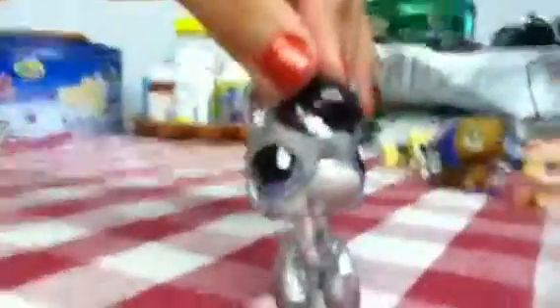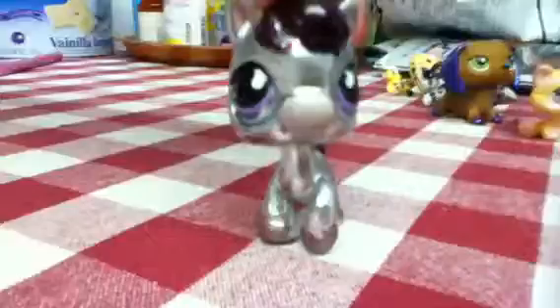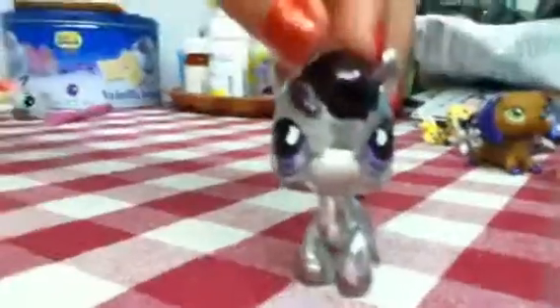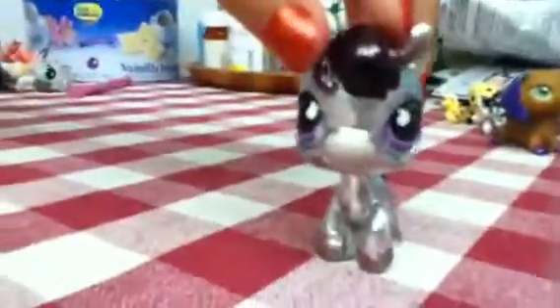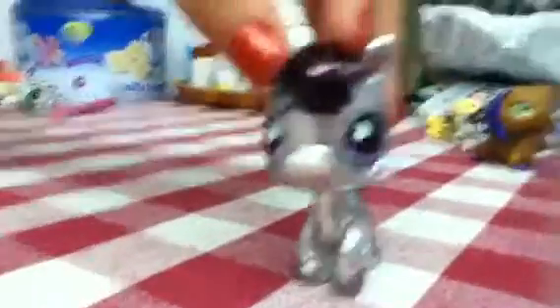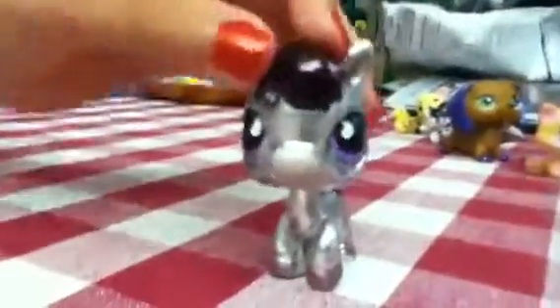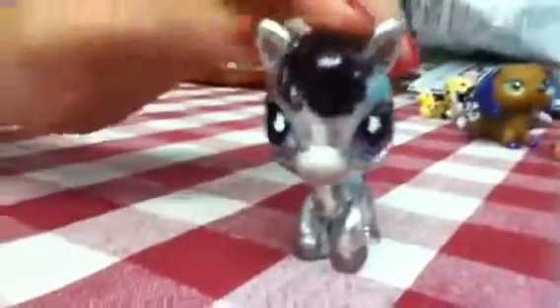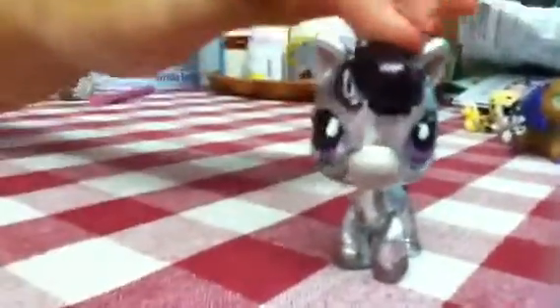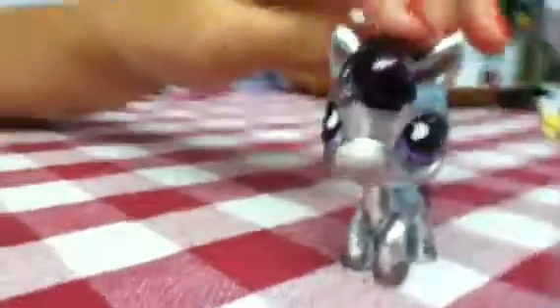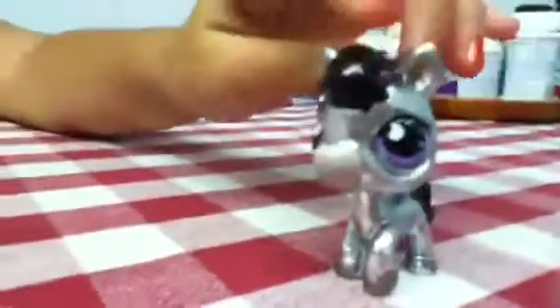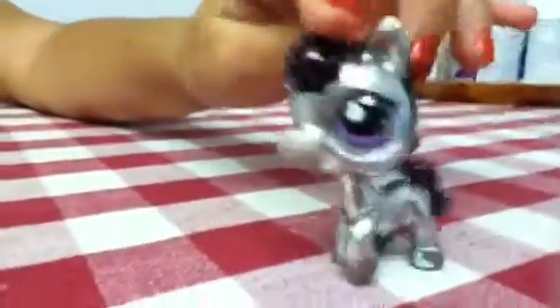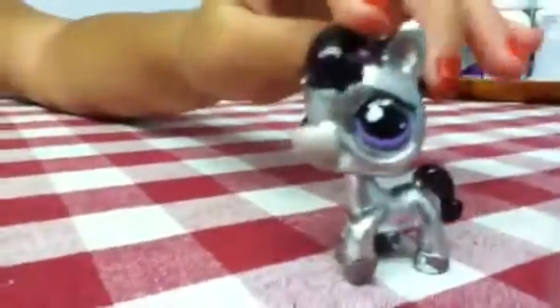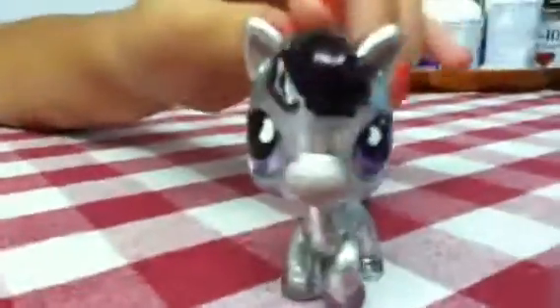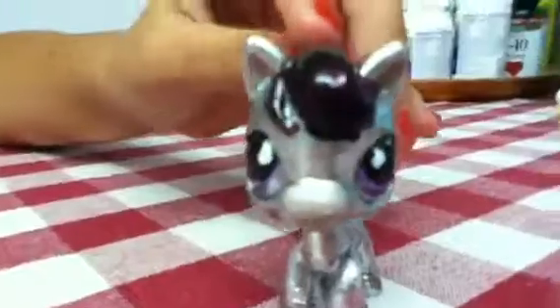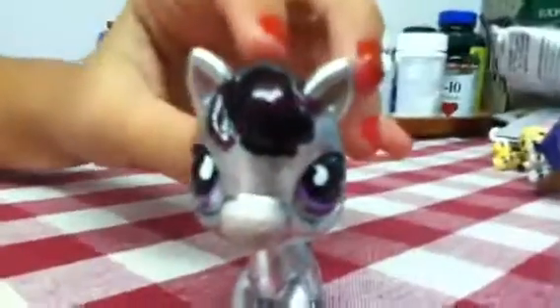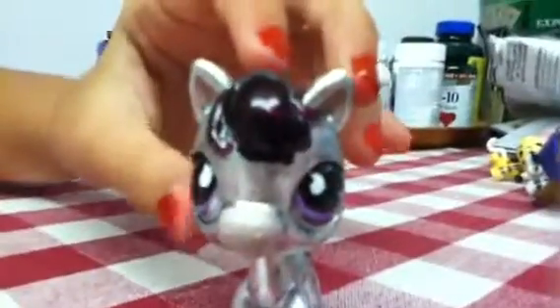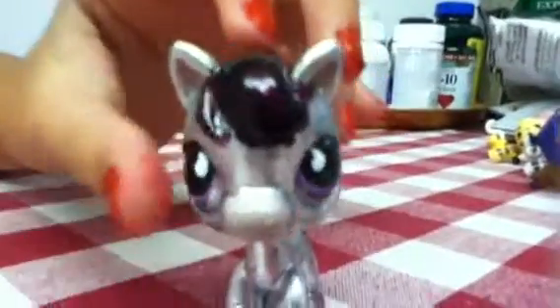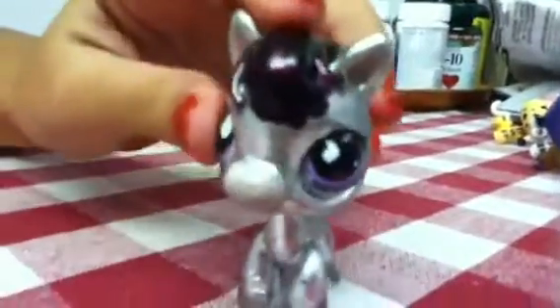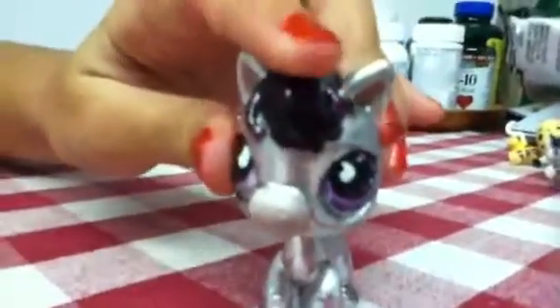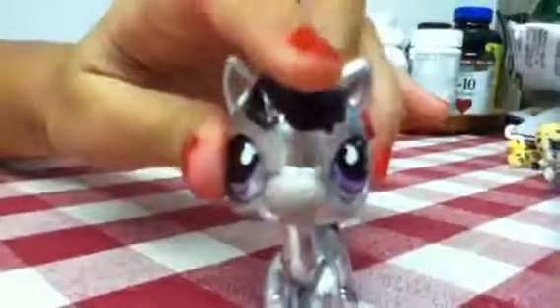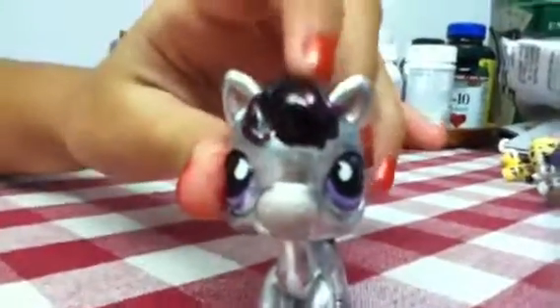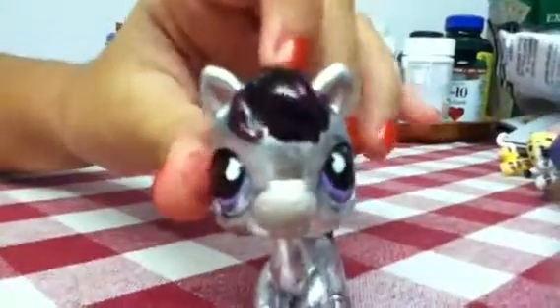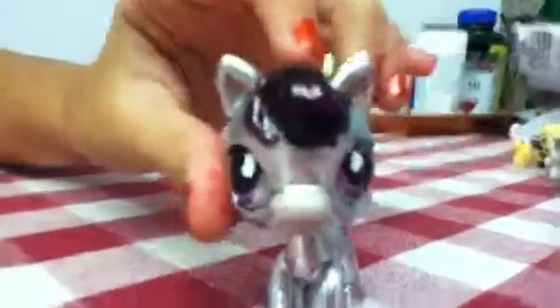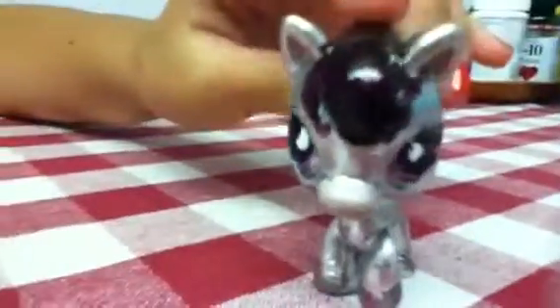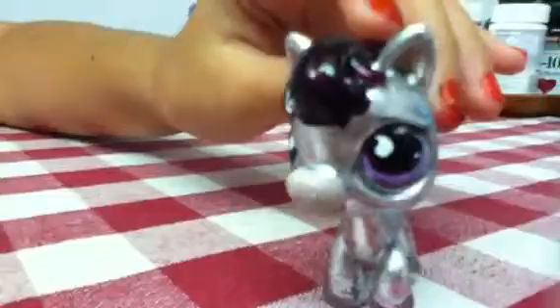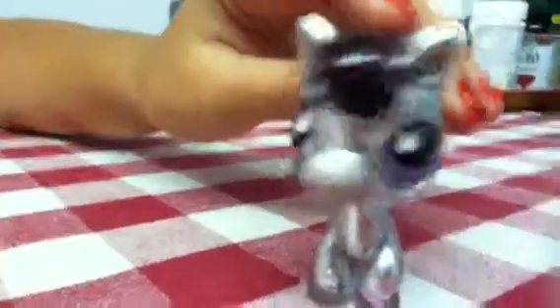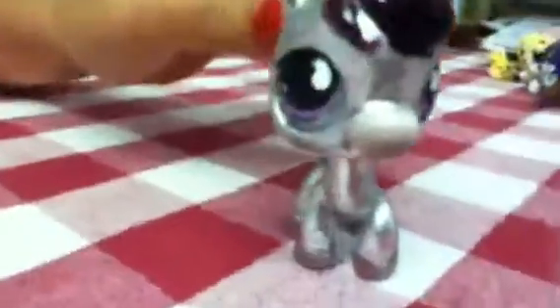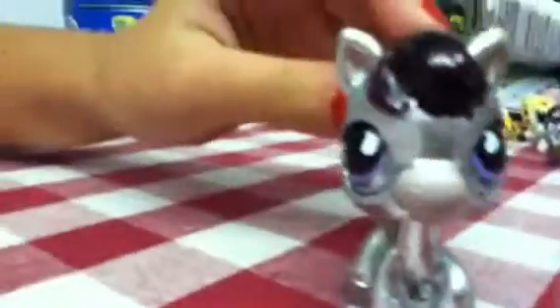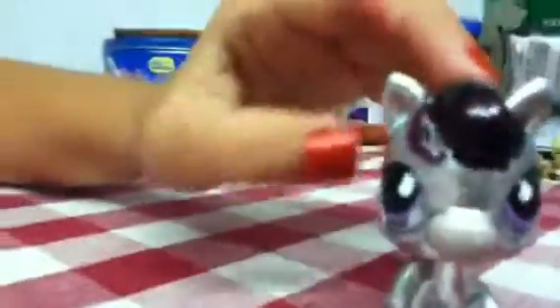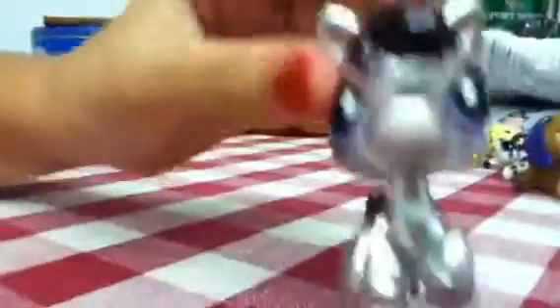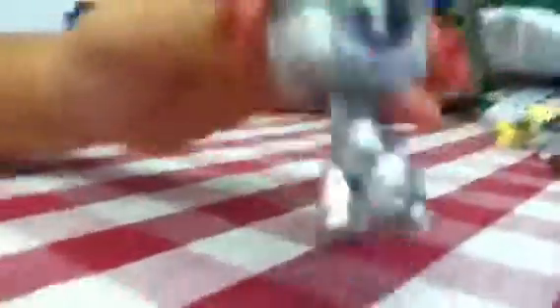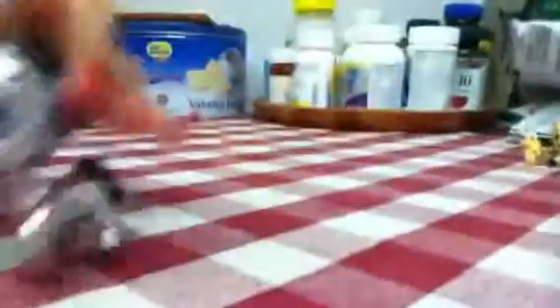Next is this horse. You've seen it before from my video. I painted it and made it a lot different from how it used to be — it used to be like a light purple I think, and then I painted it like this.